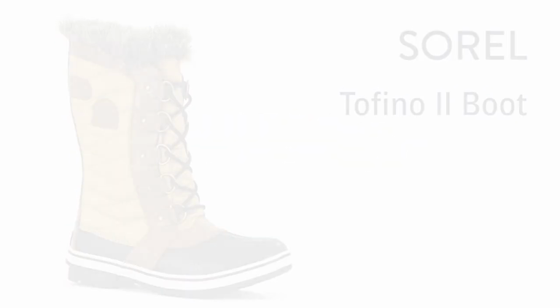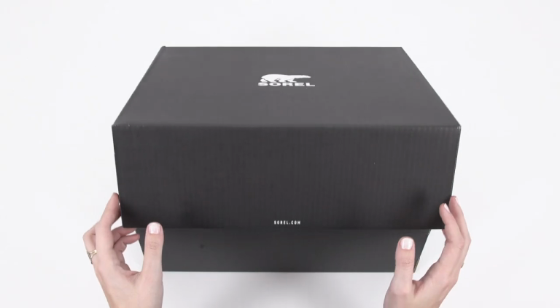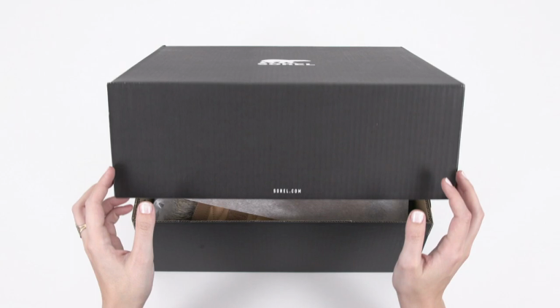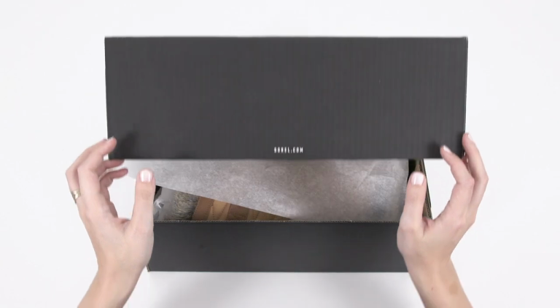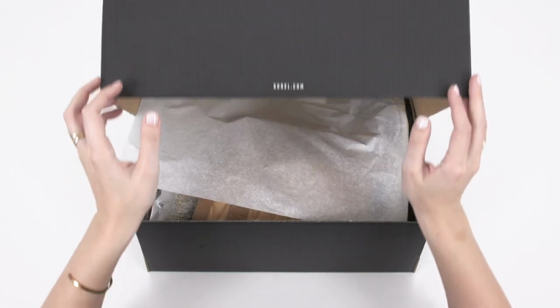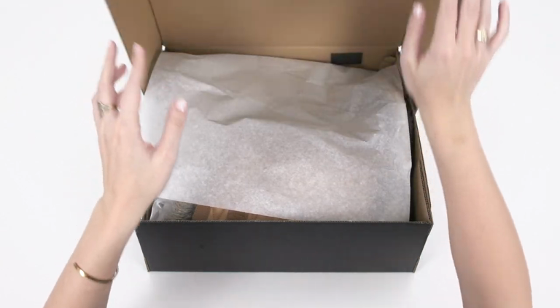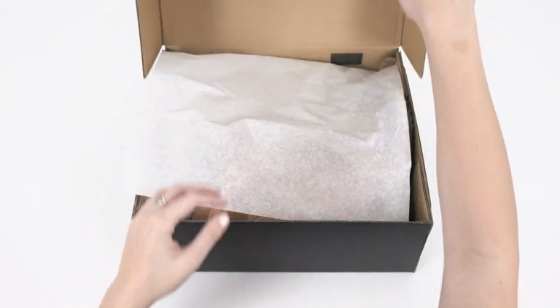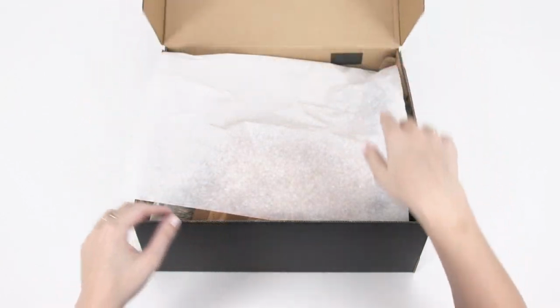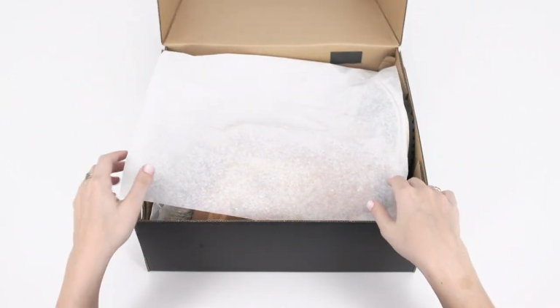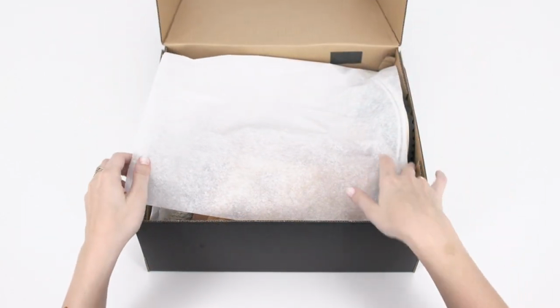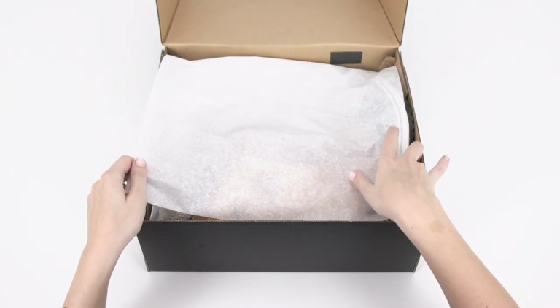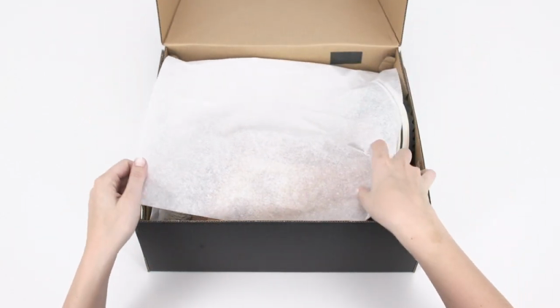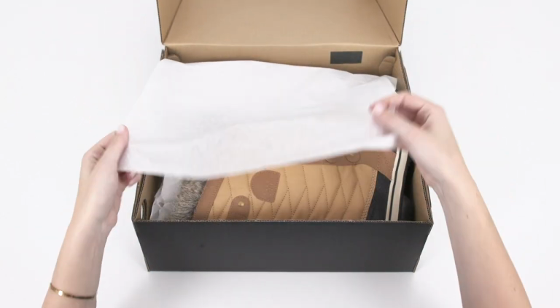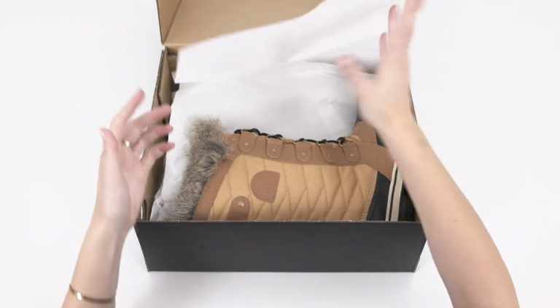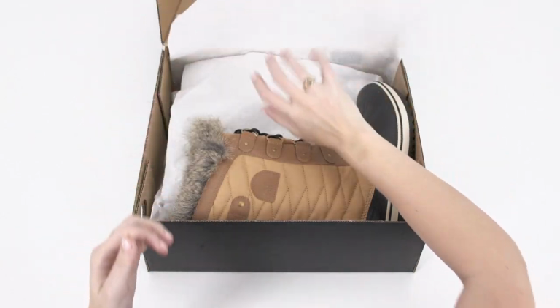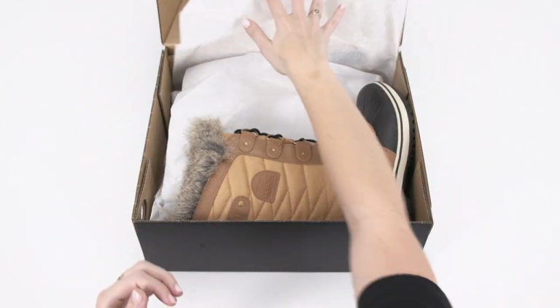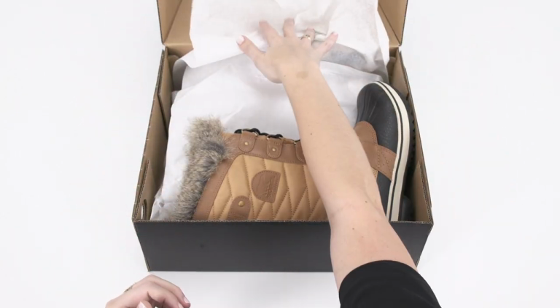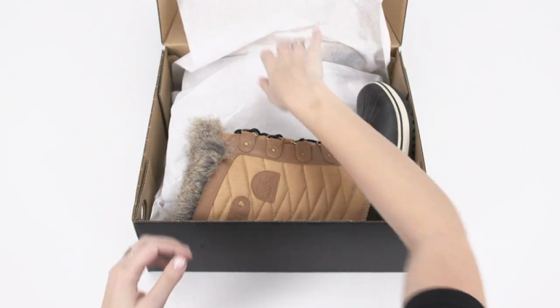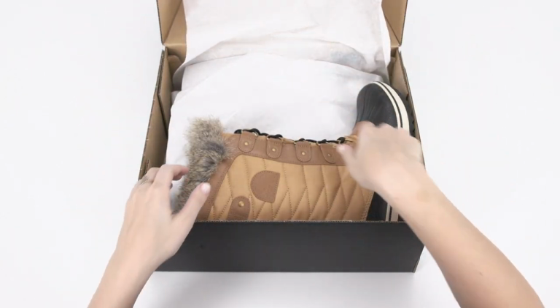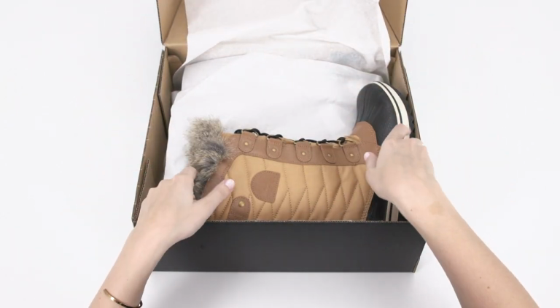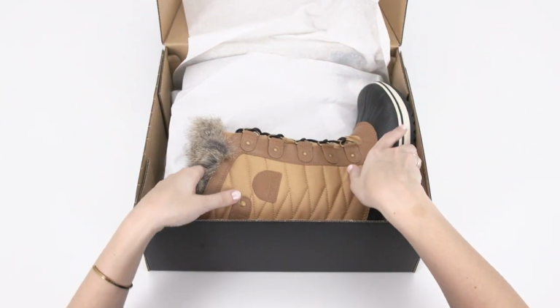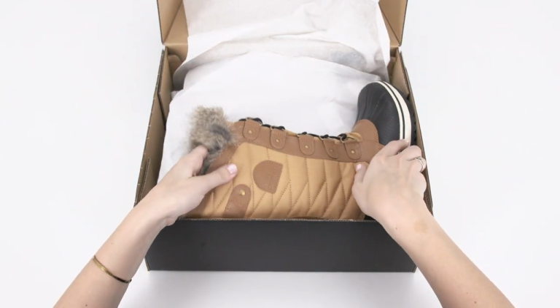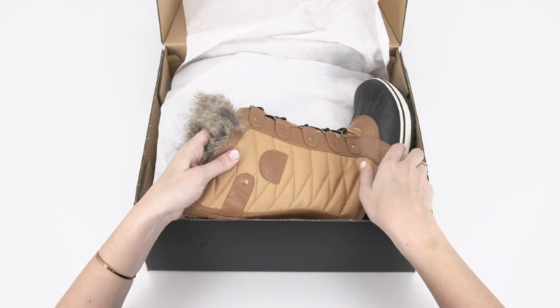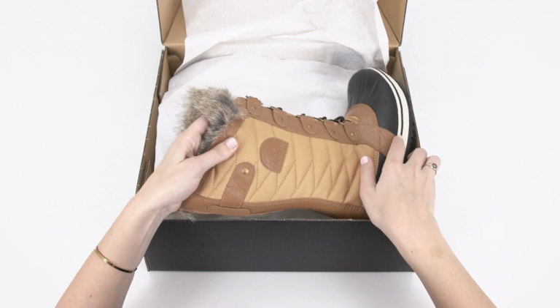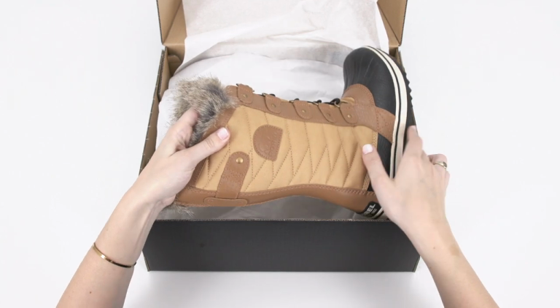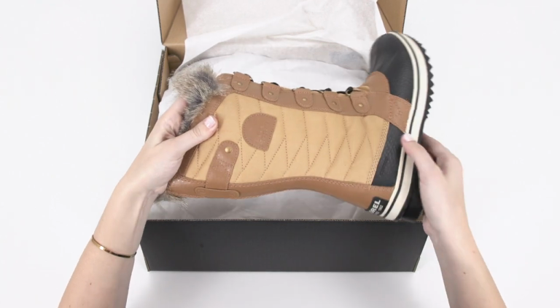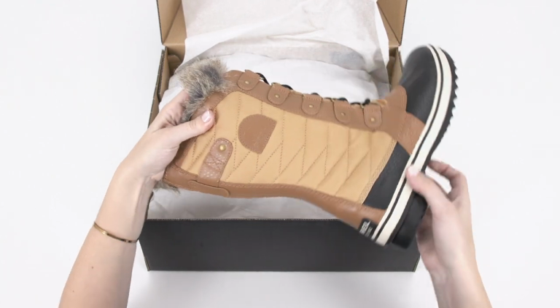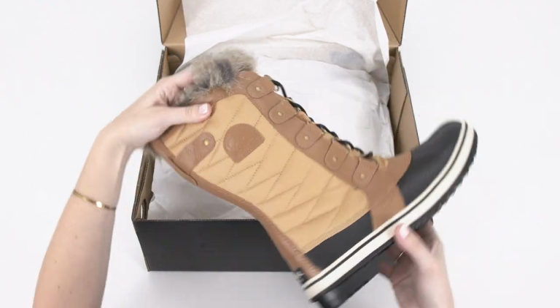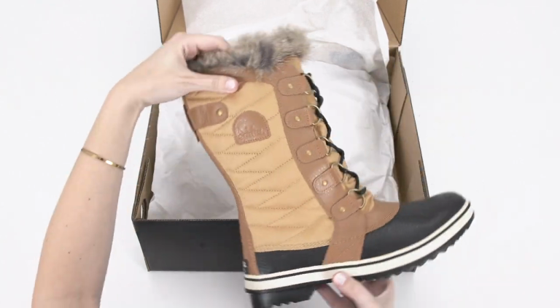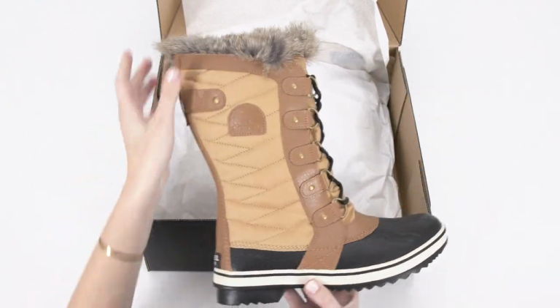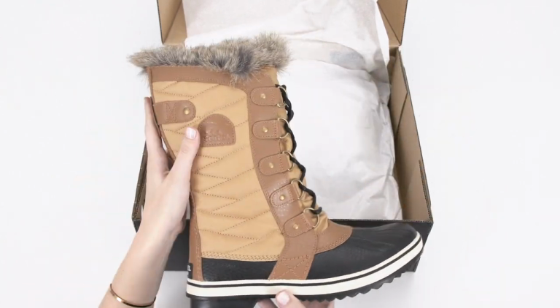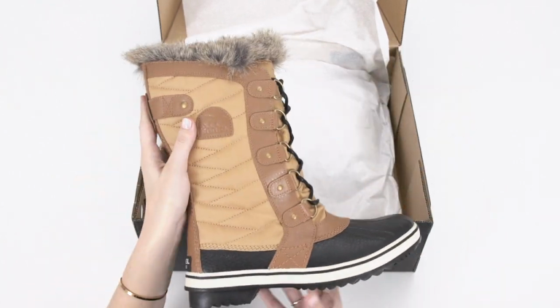A Sorel bestseller, the Tofino 2 boot has everything you need for winter survival. Here are the top three technologies that will keep you warm and dry this winter.